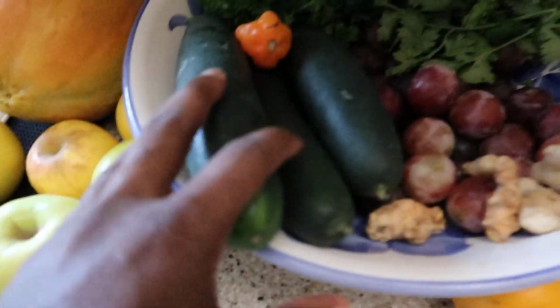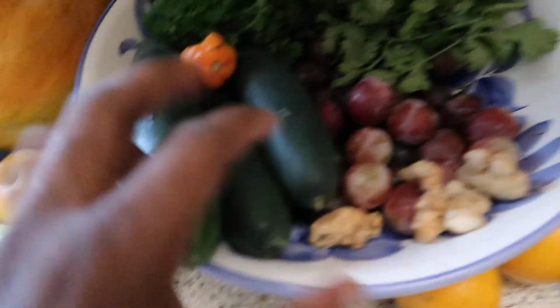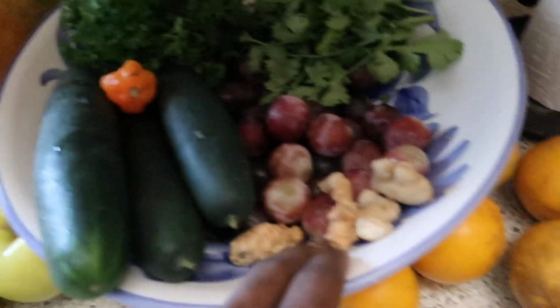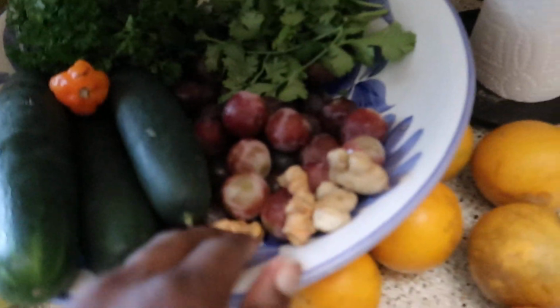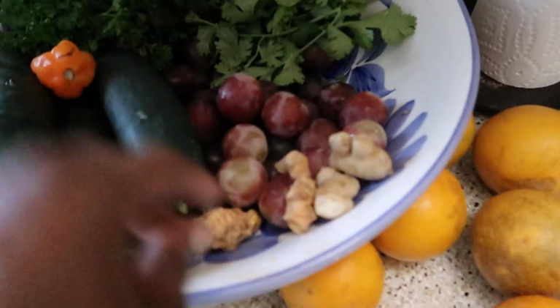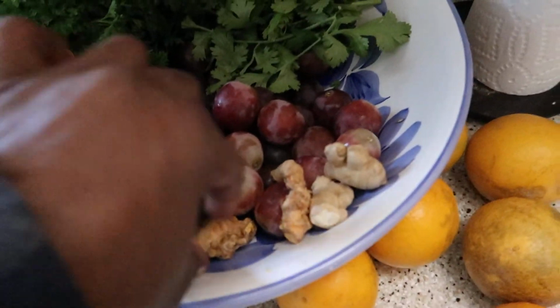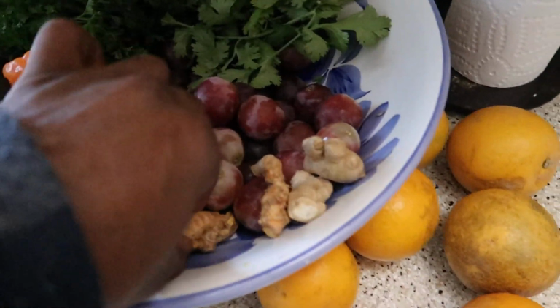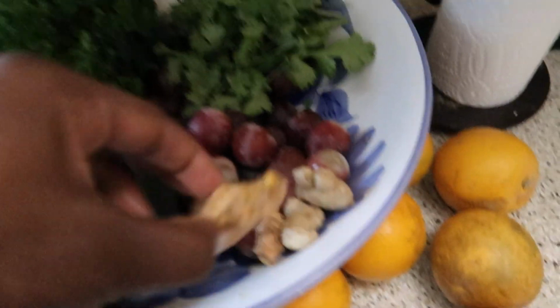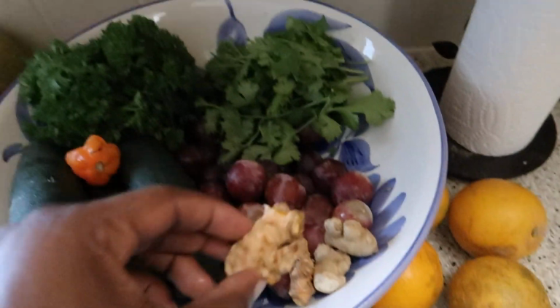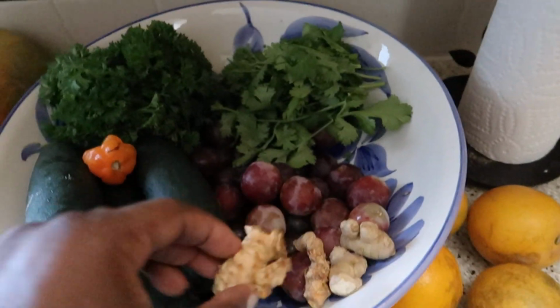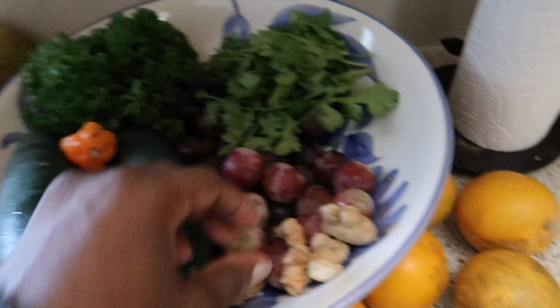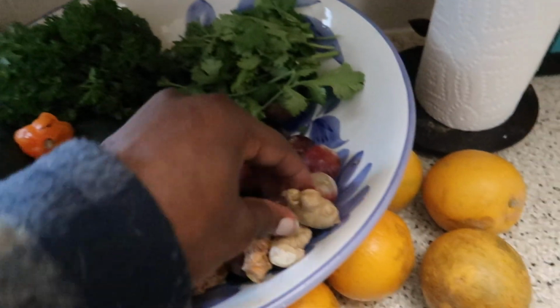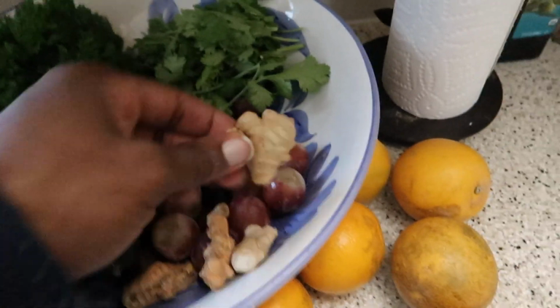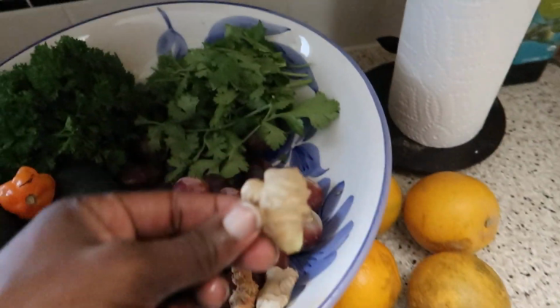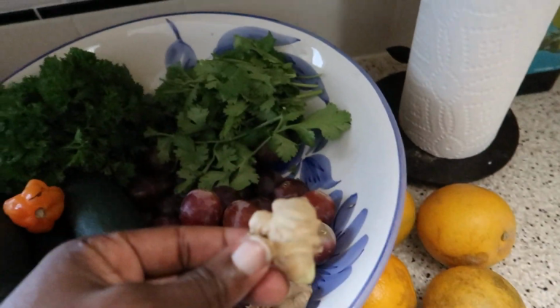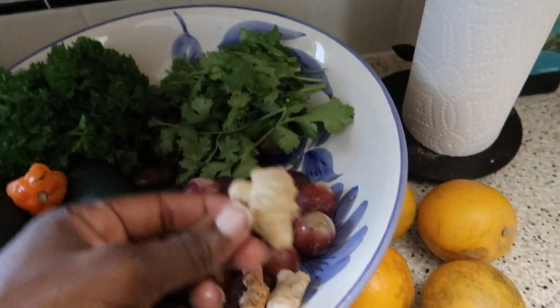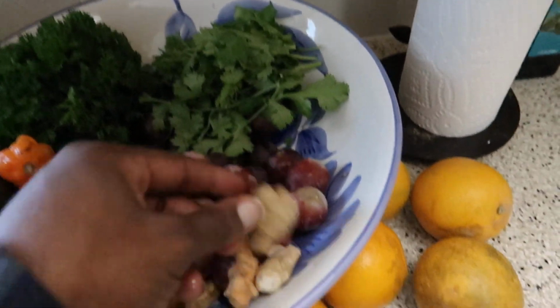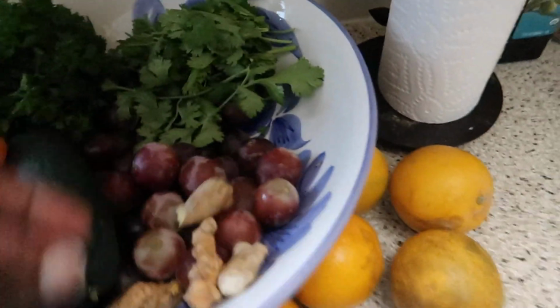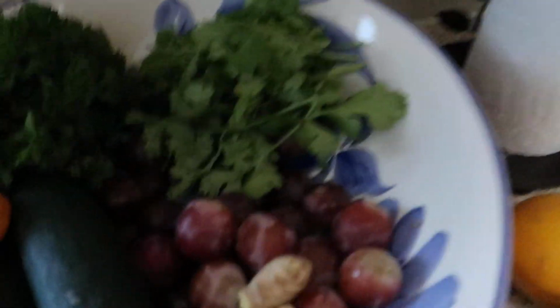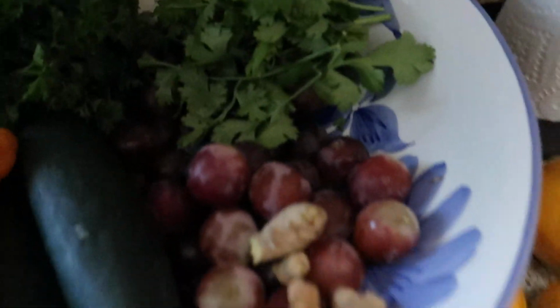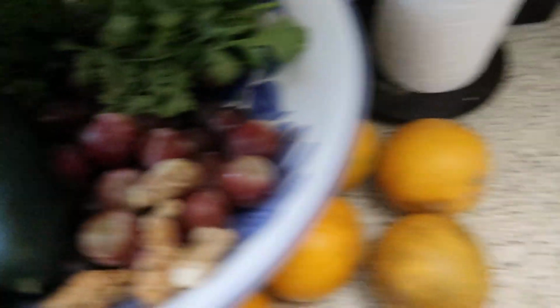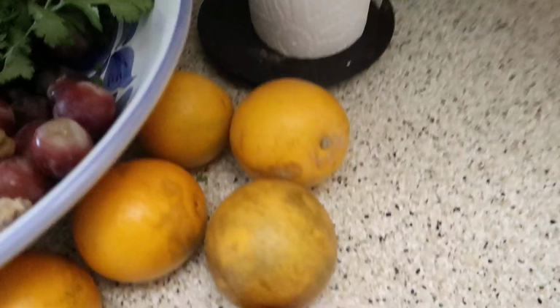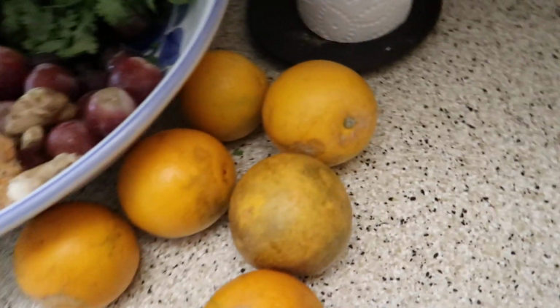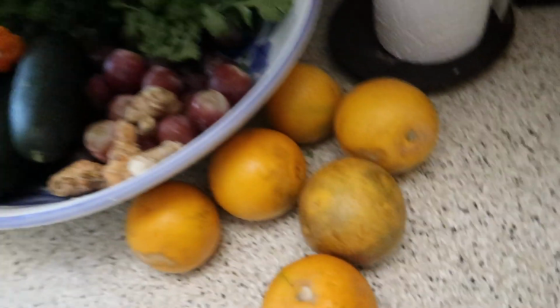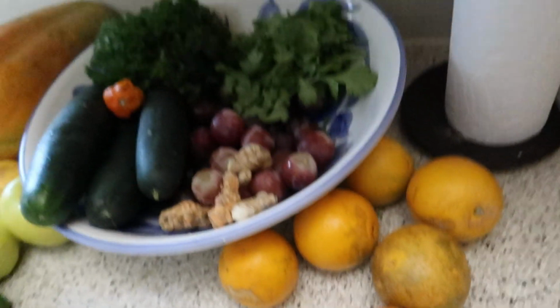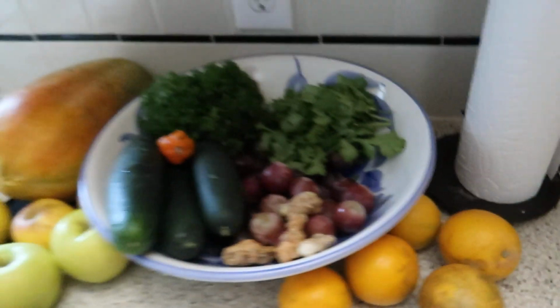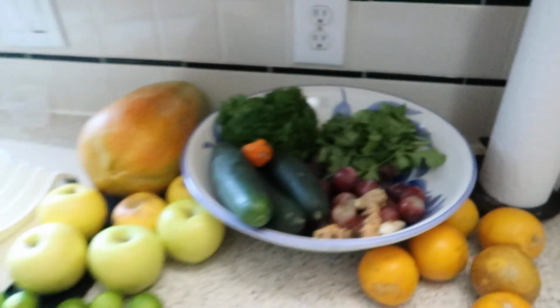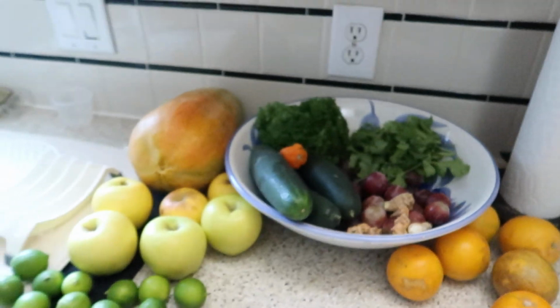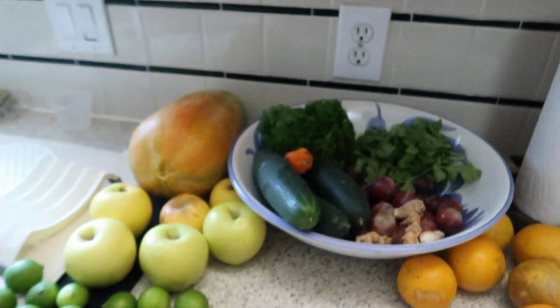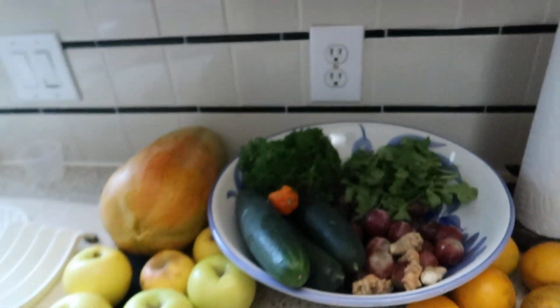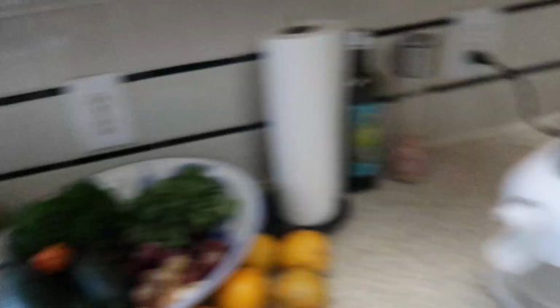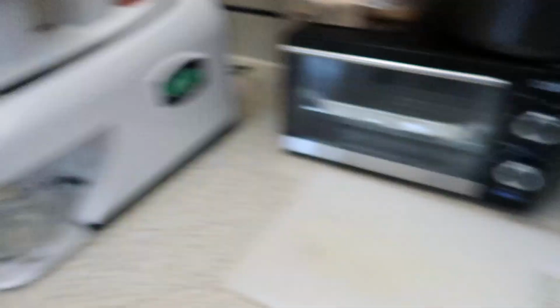Cucumber, turmeric, ginger, grapes, oranges. So that's going in the juice.